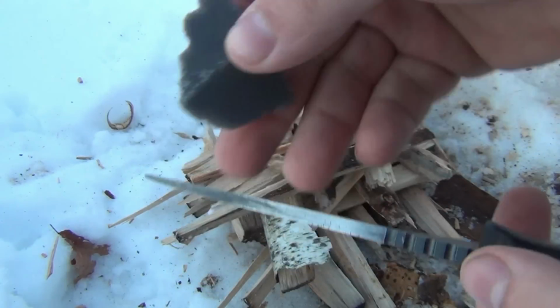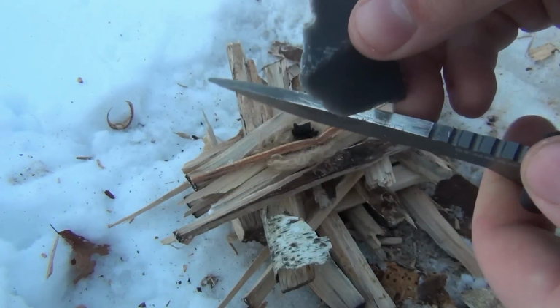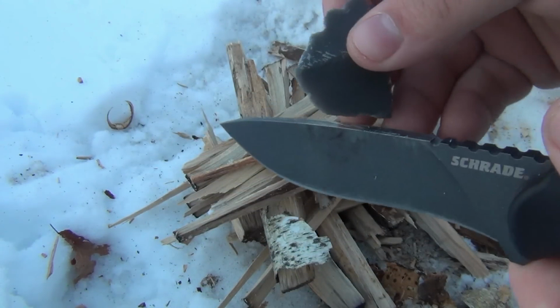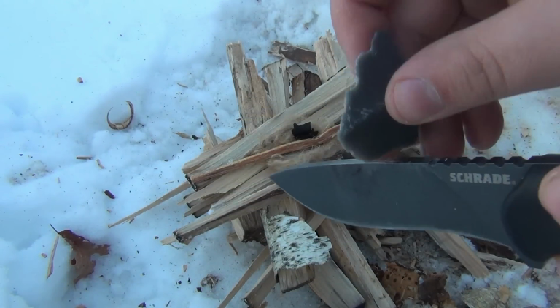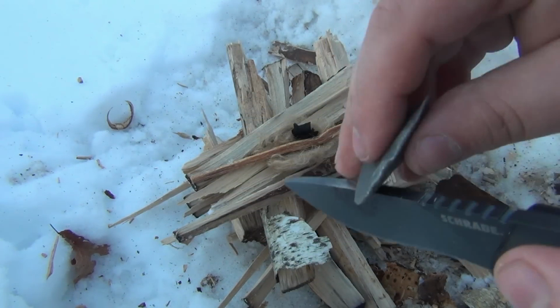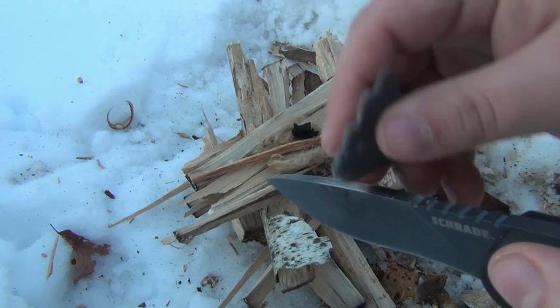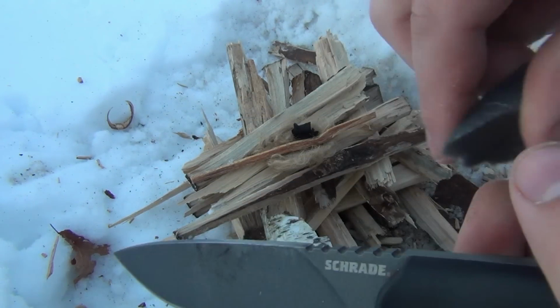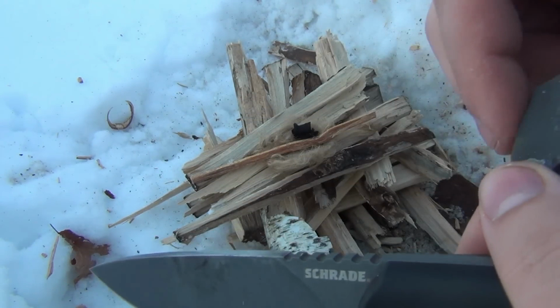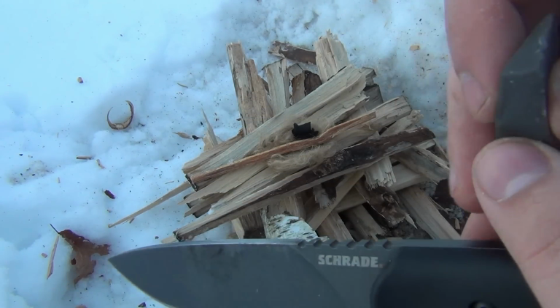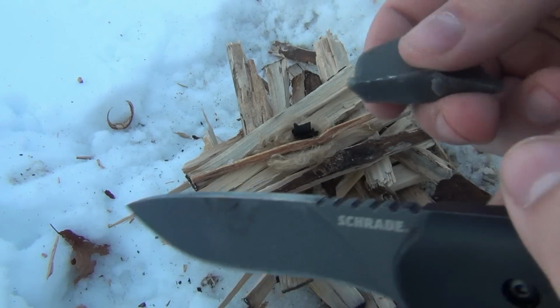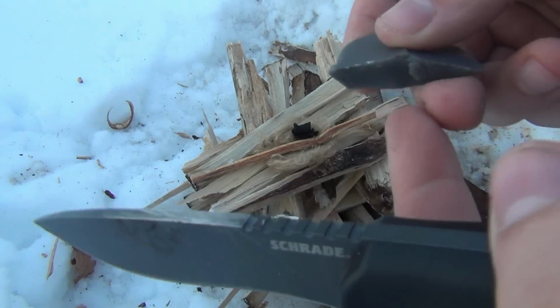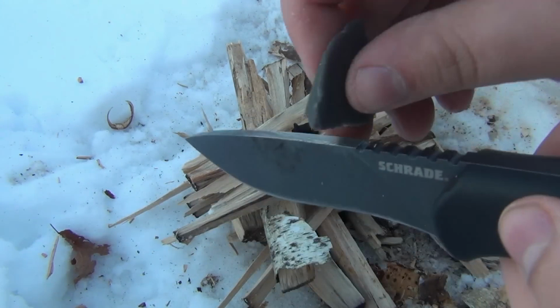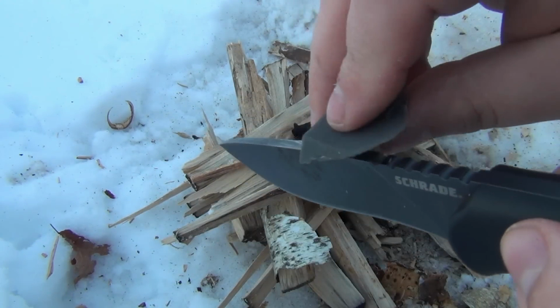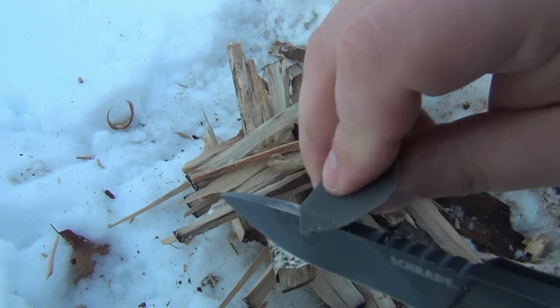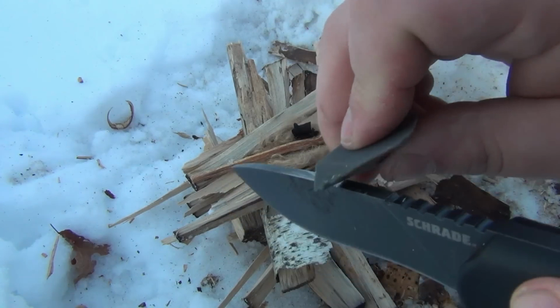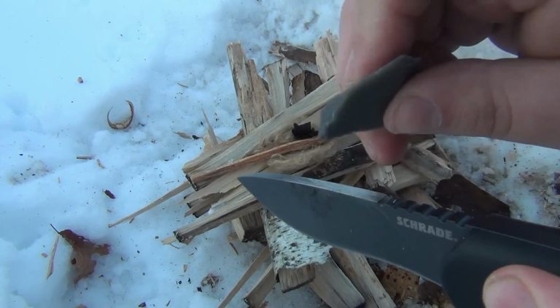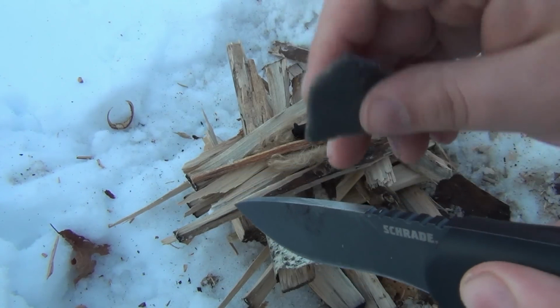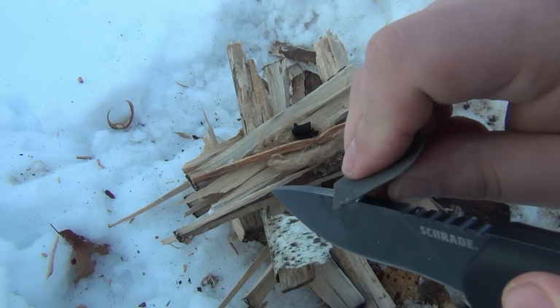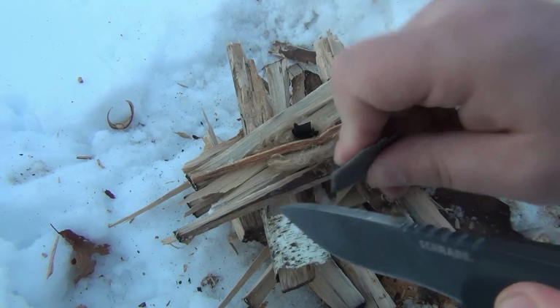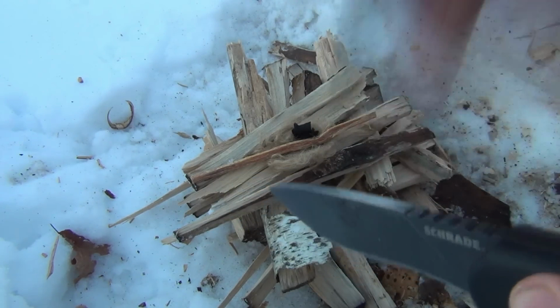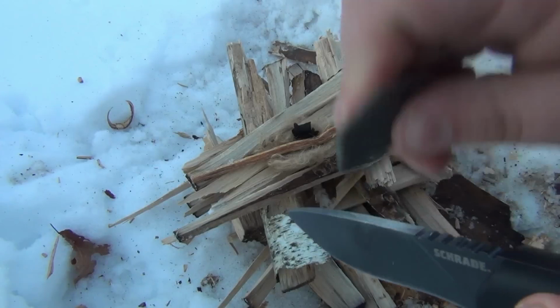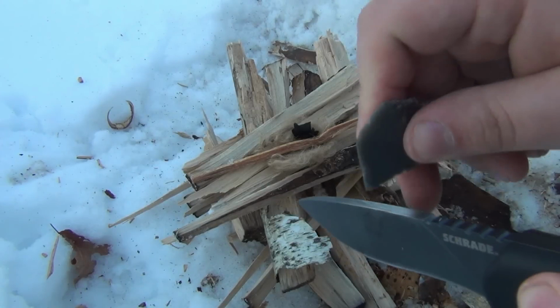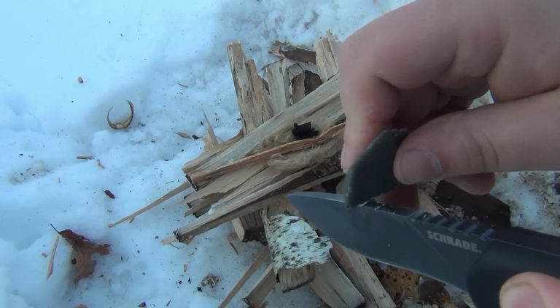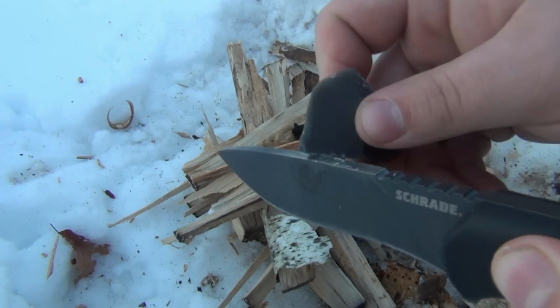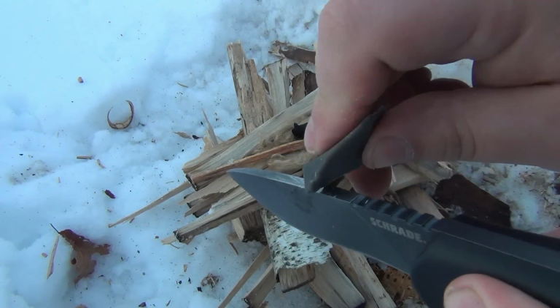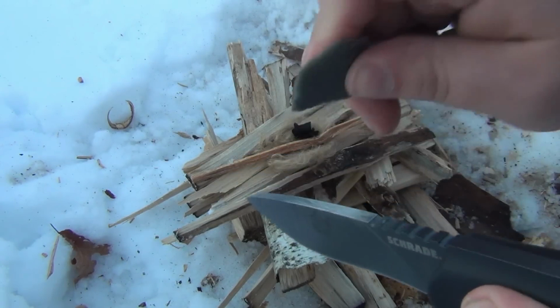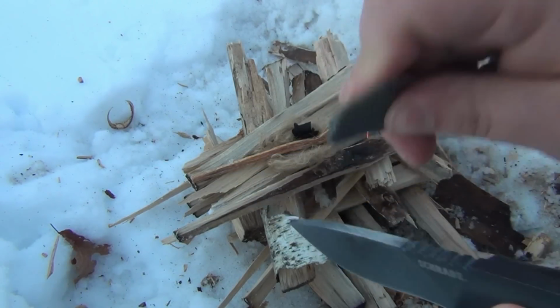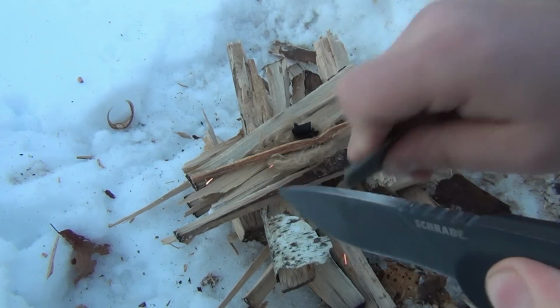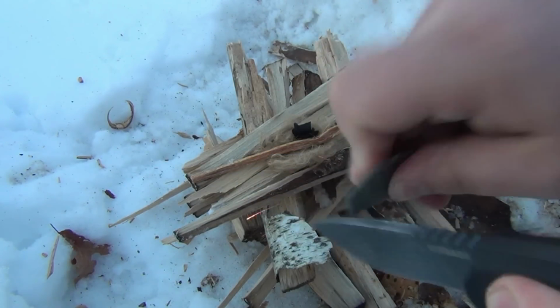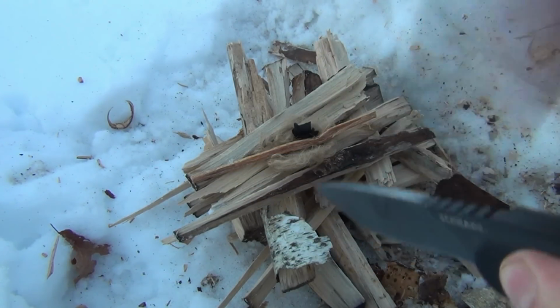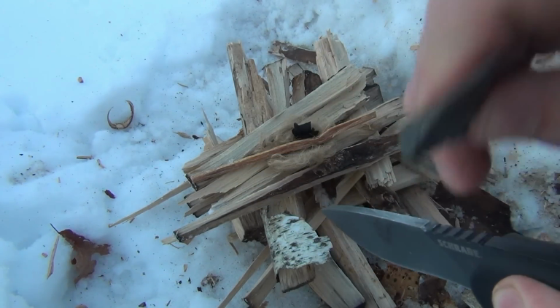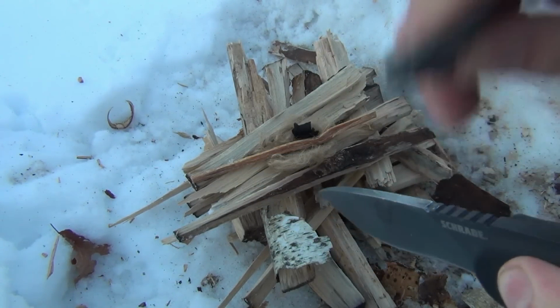So we take our piece of flint. We use one of these sharp angles here. And if we do this right, we should be getting some sparks. I don't know if you guys can see that, but it's definitely throwing sparks.